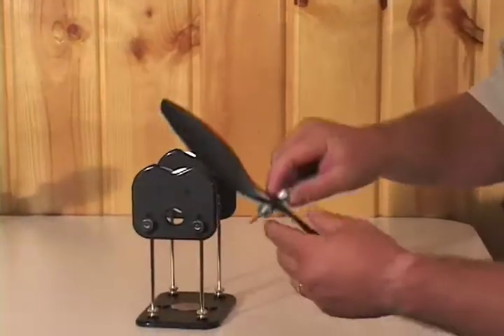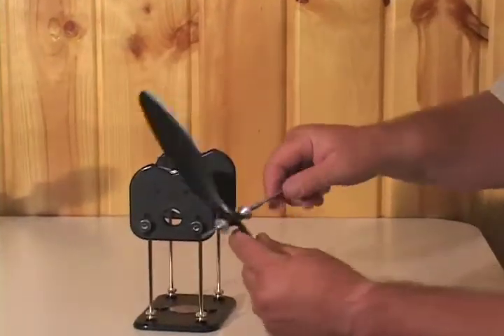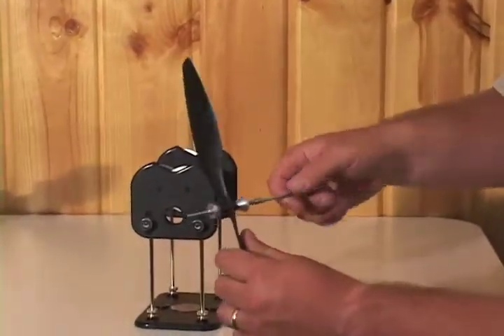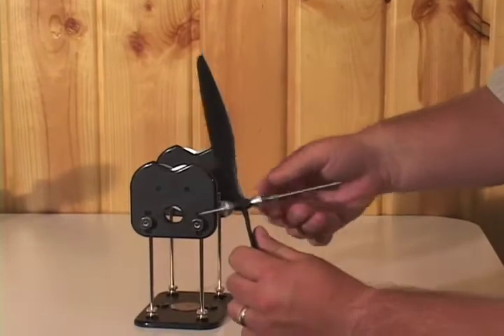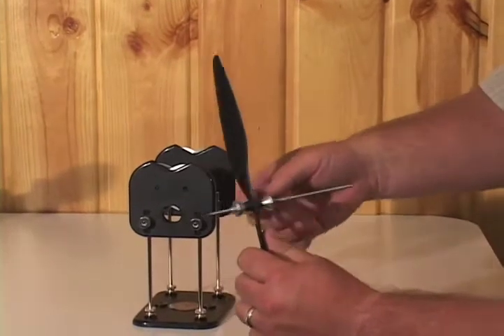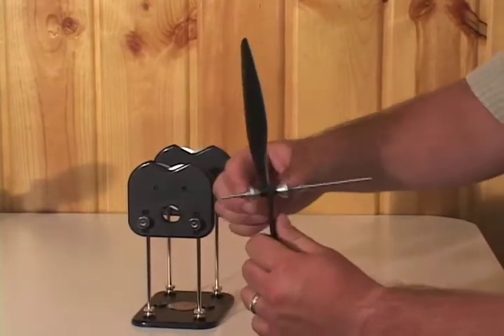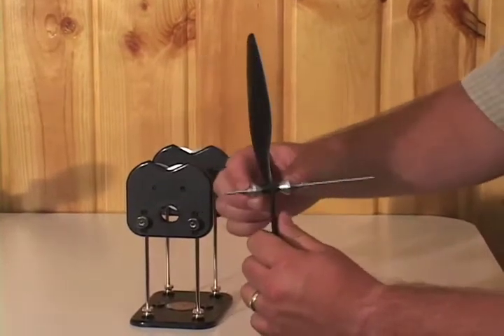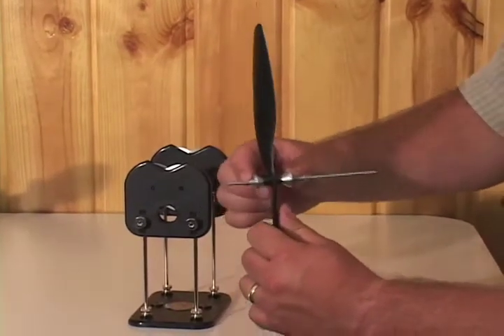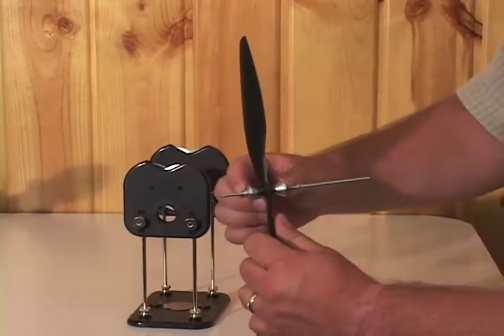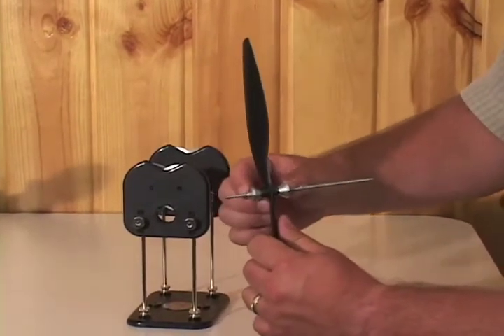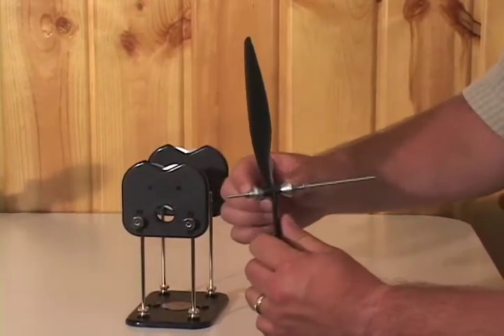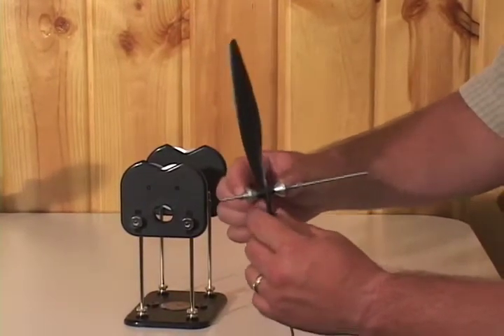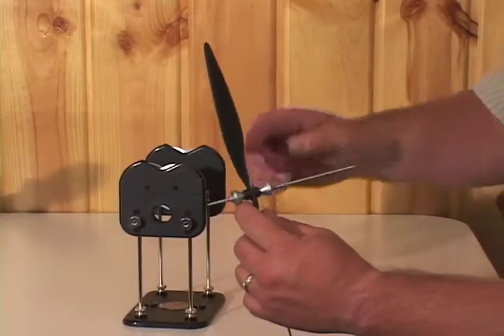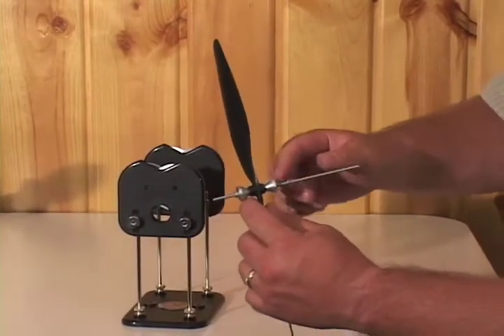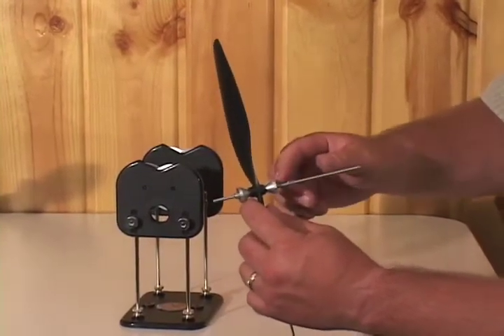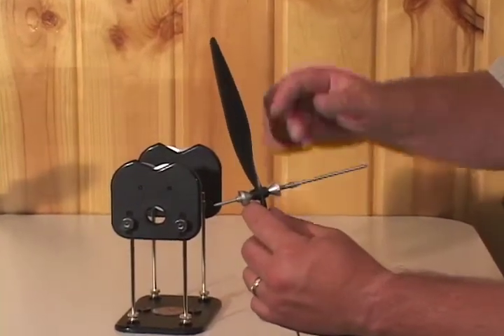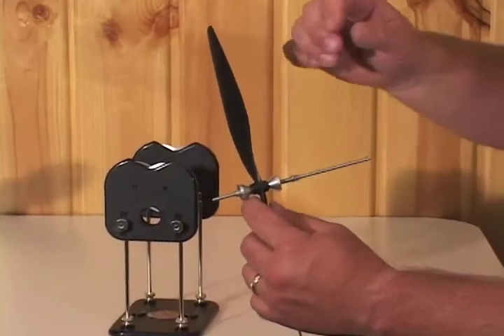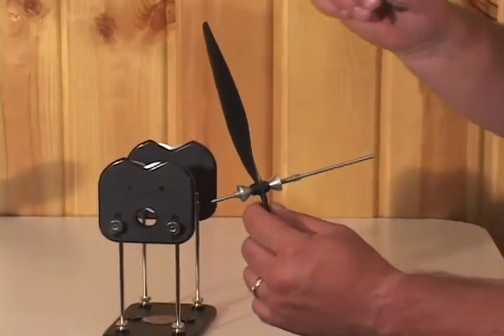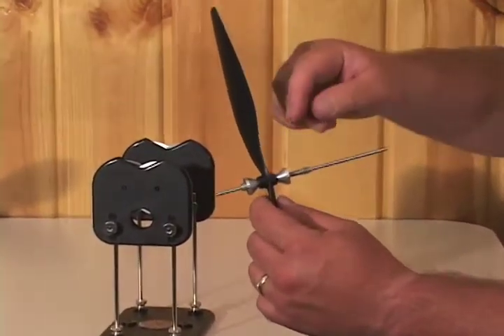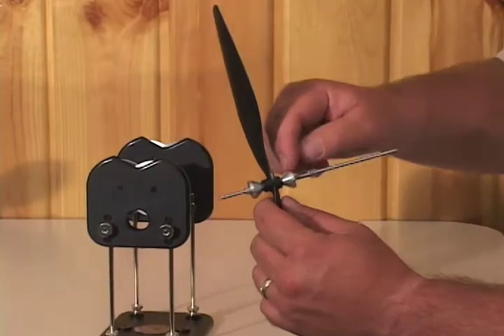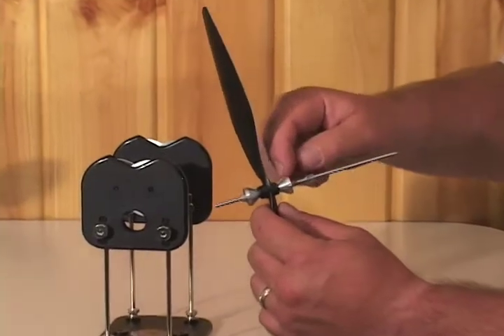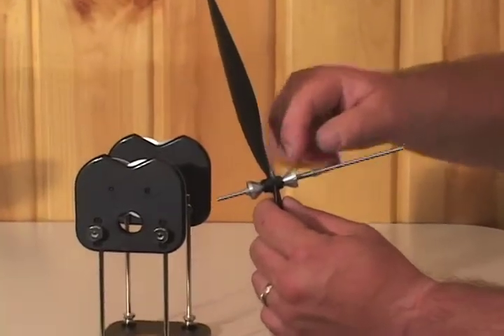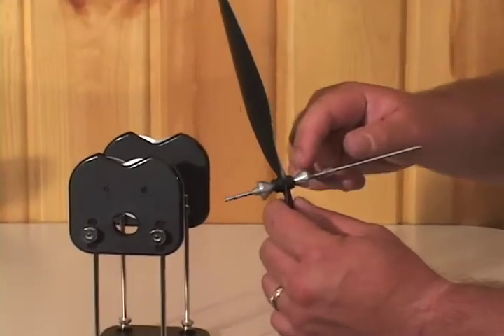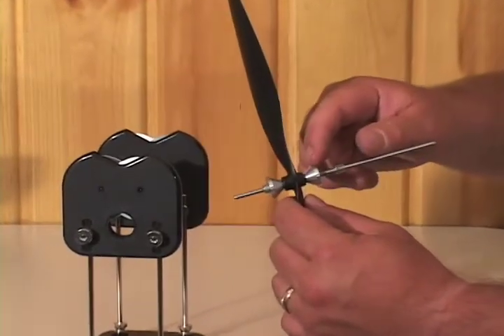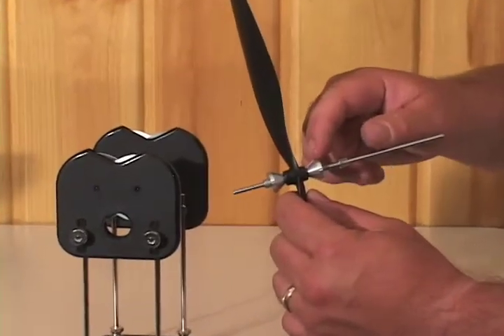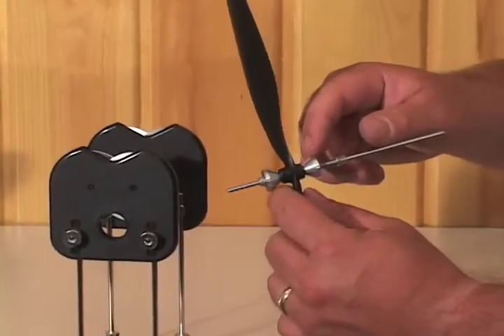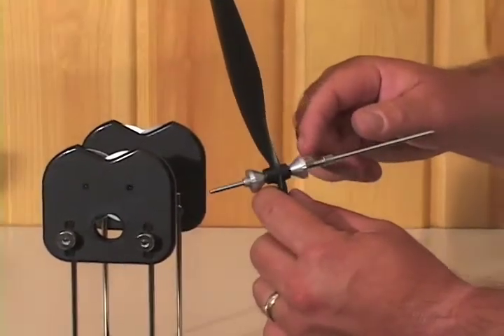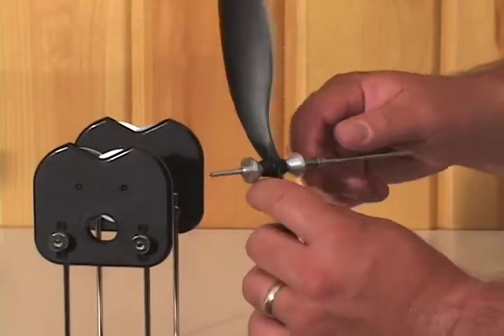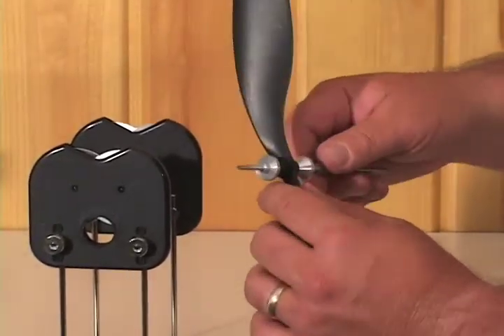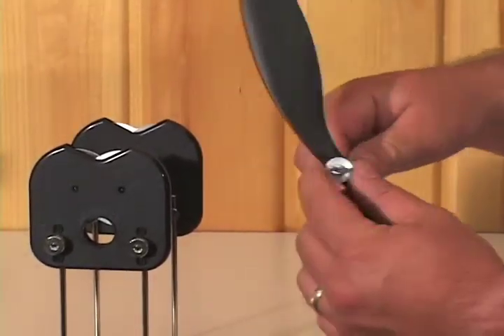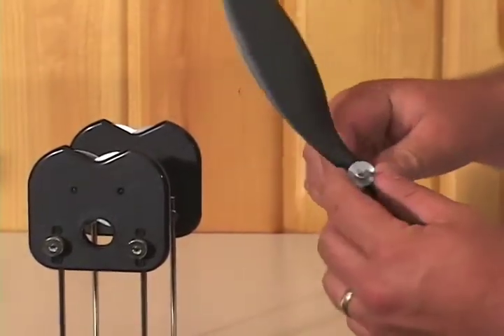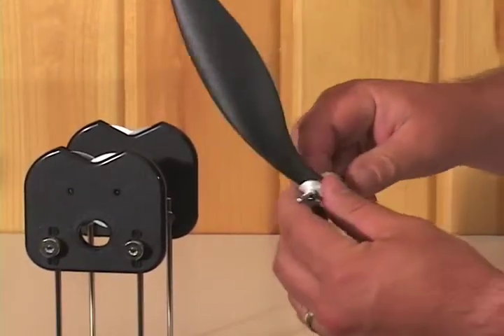First of all, this is the balancing shaft. It comes with two cones and it'll accept the hole in the prop up to 19/32 of an inch. So that's a really big prop.